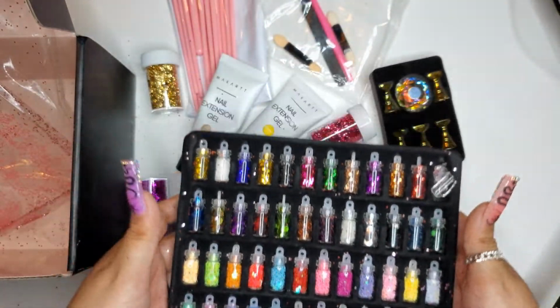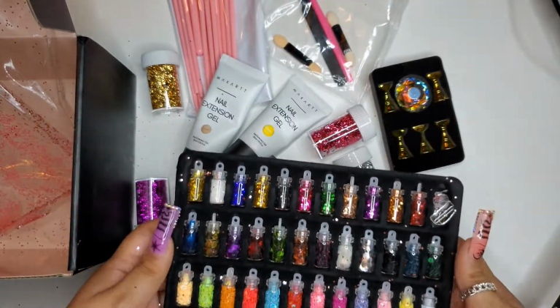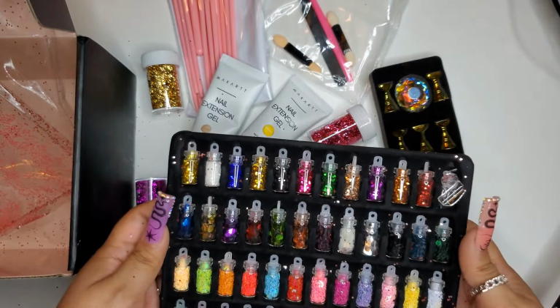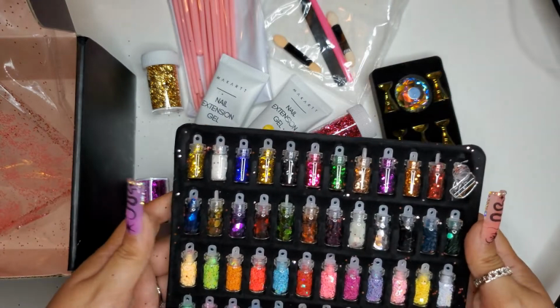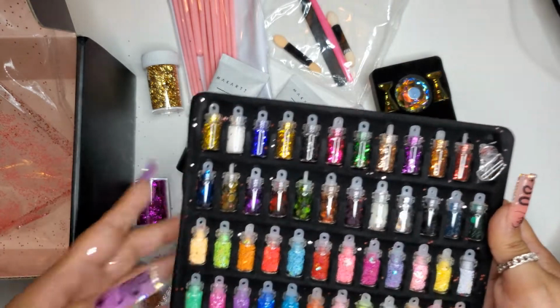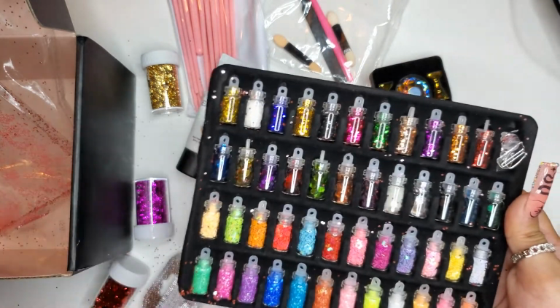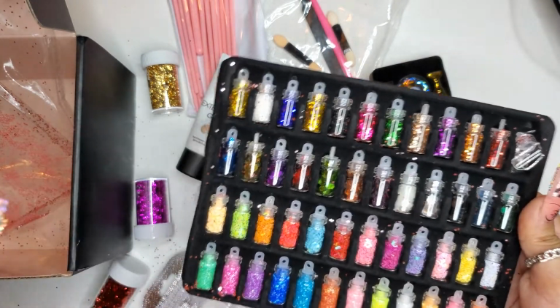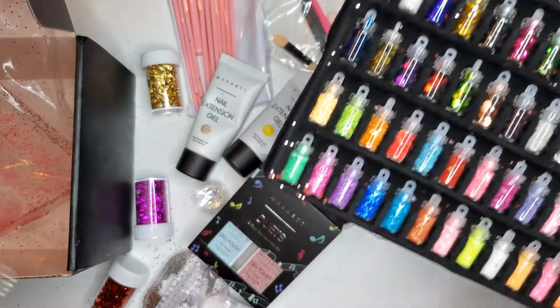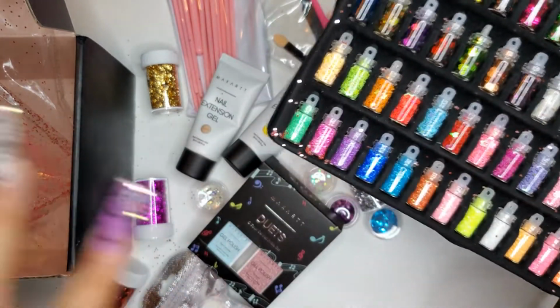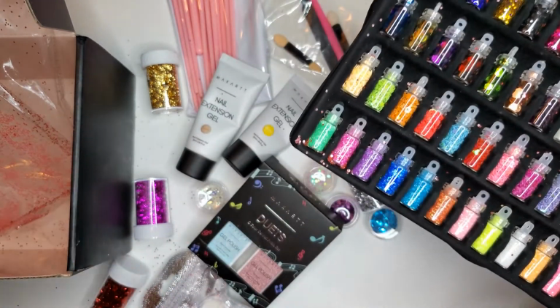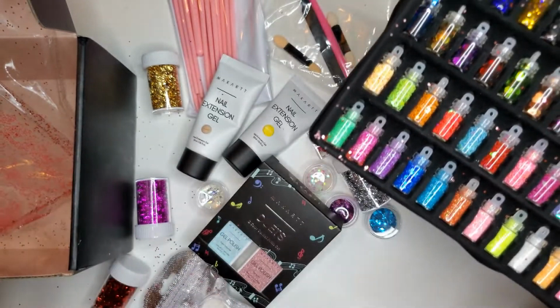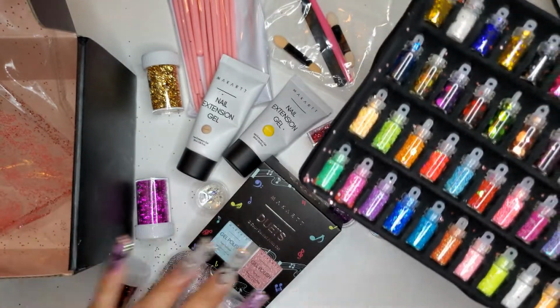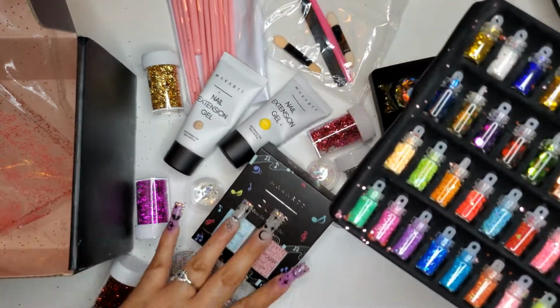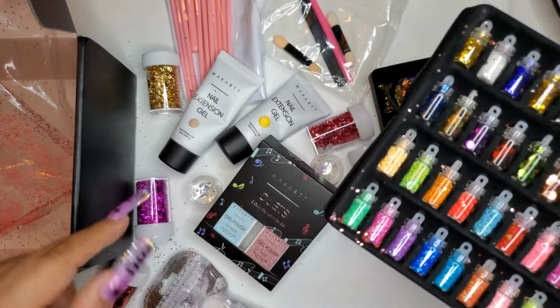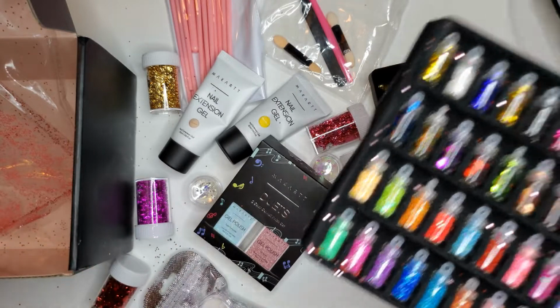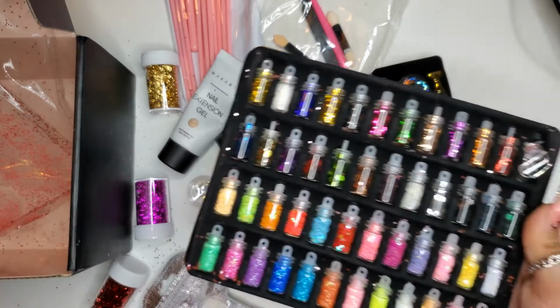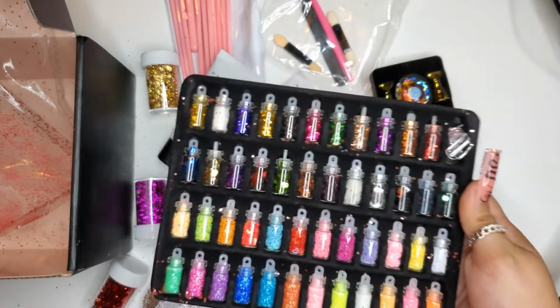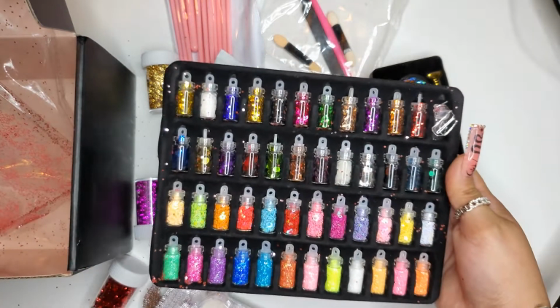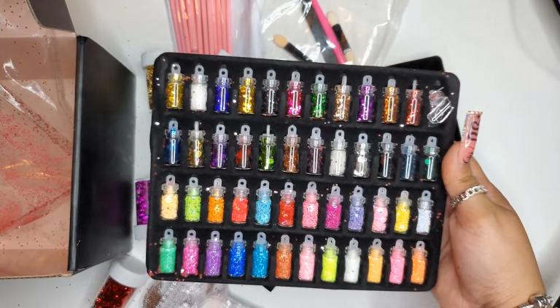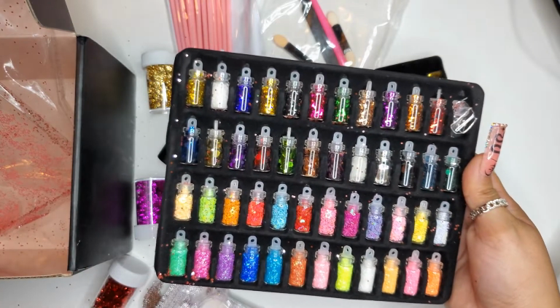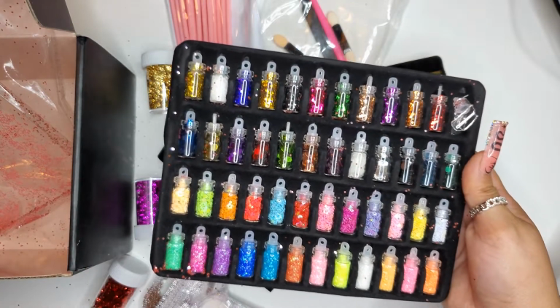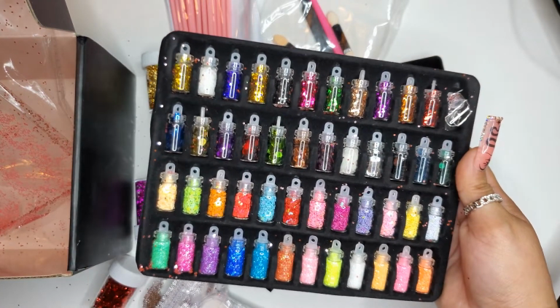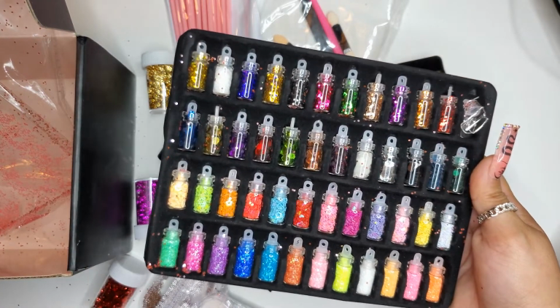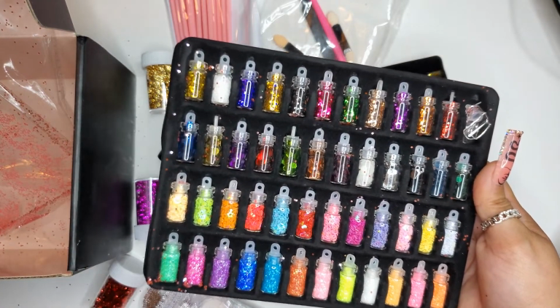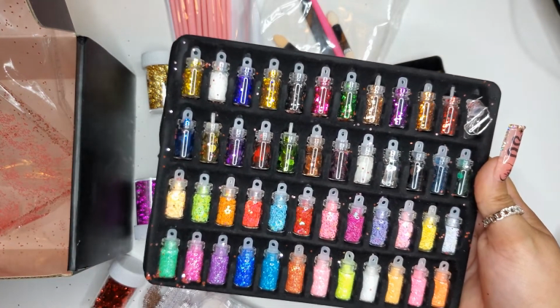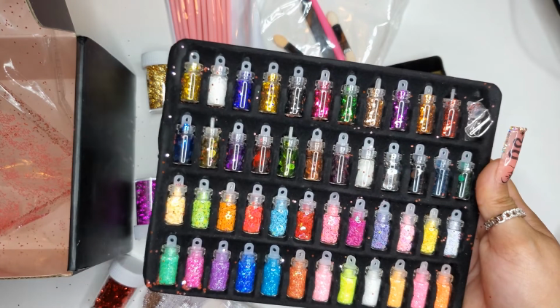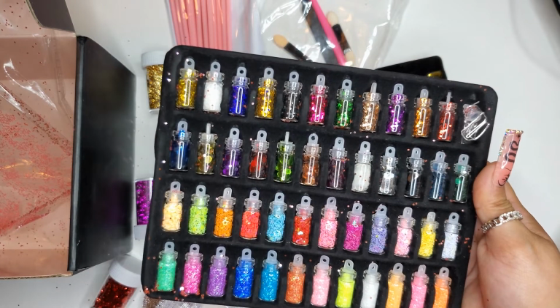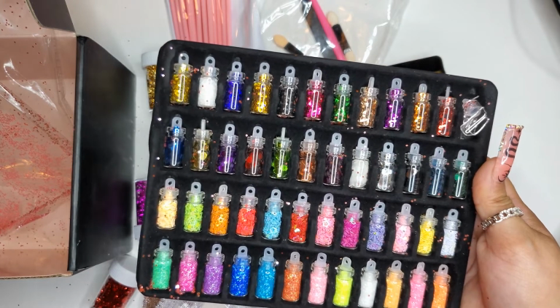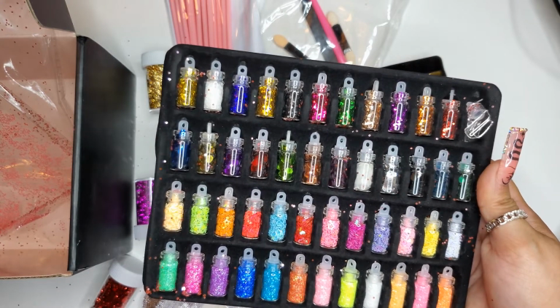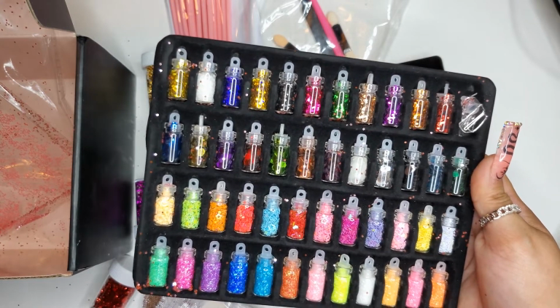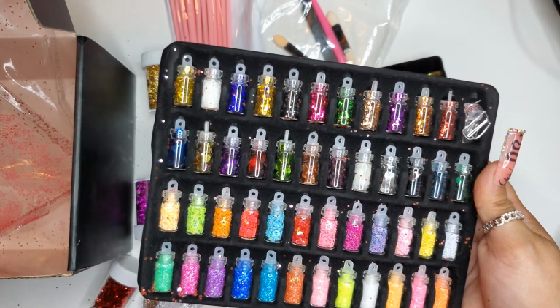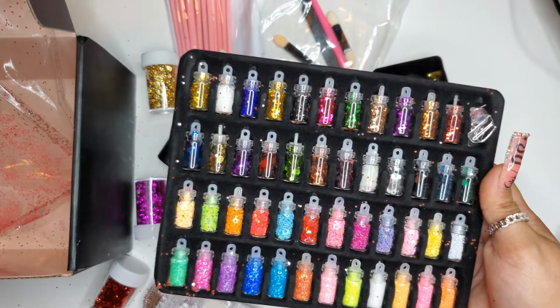This month was a lot of glitter, foils, and our normal duets, but I'm very happy with this month's box. Let me know what you guys think about it. Thanks for watching, have a good one!